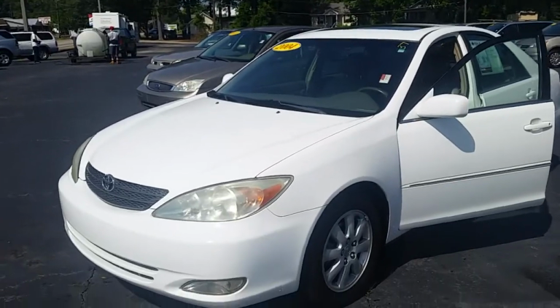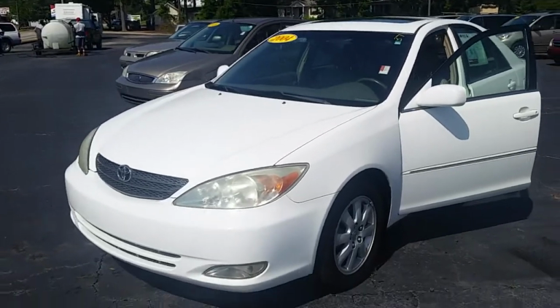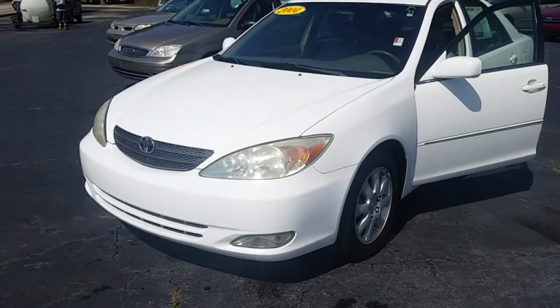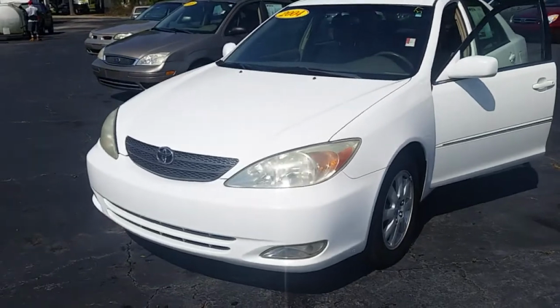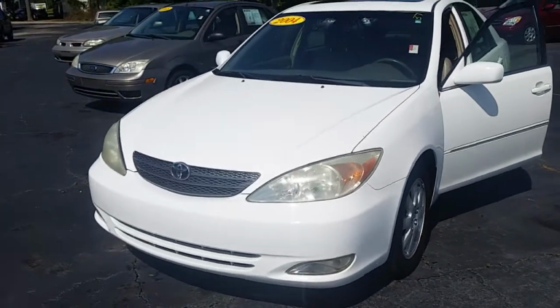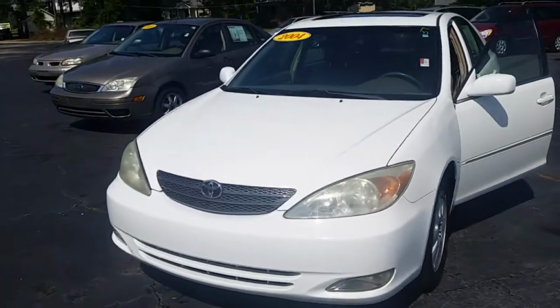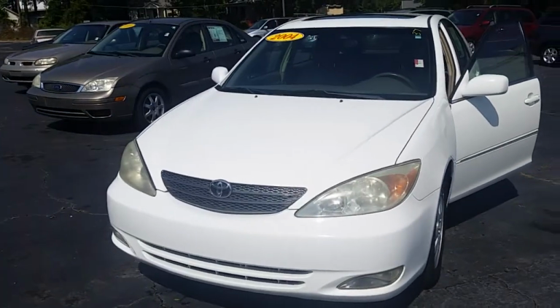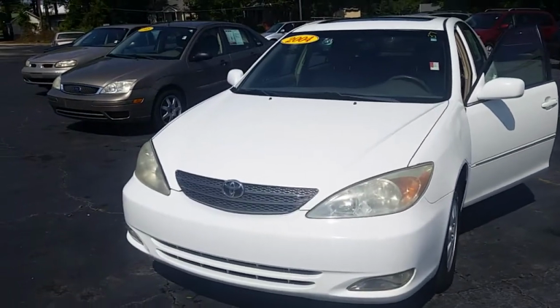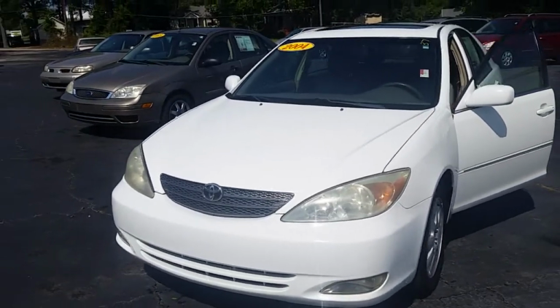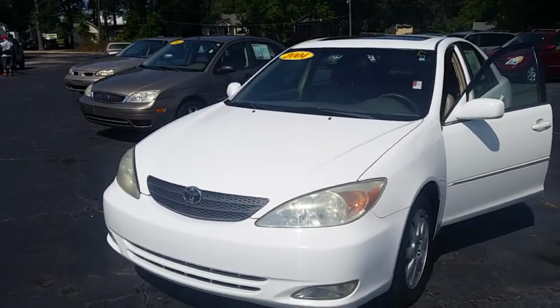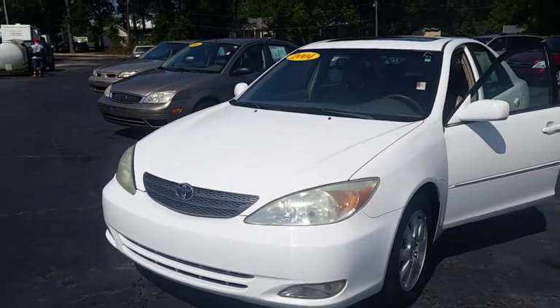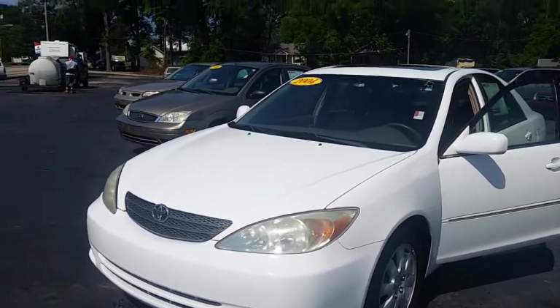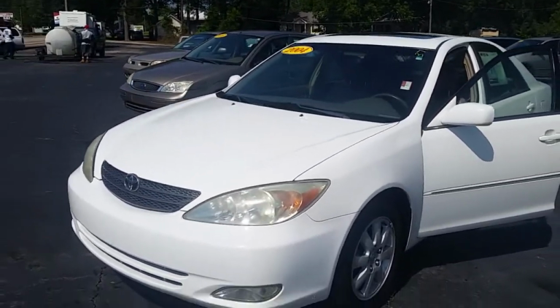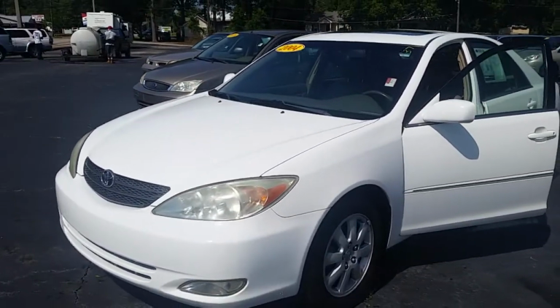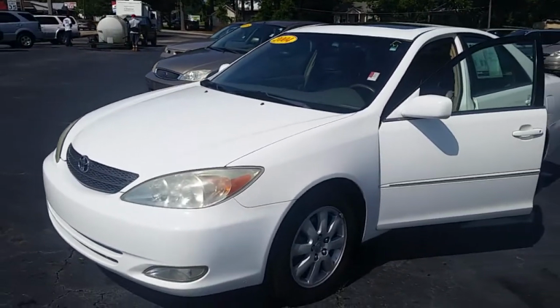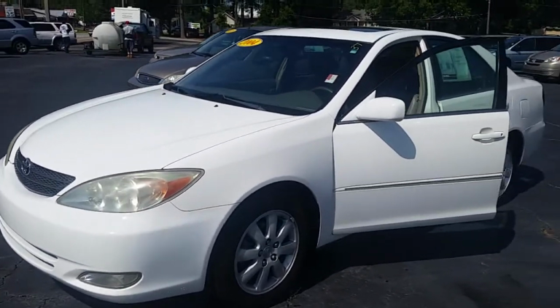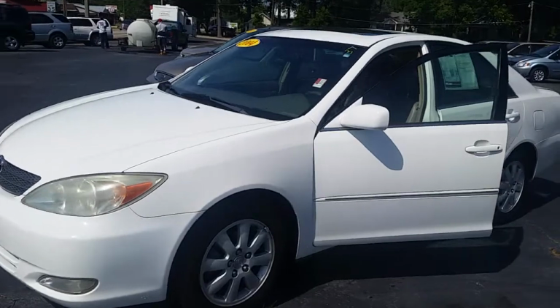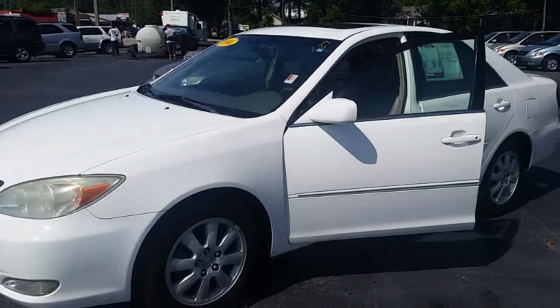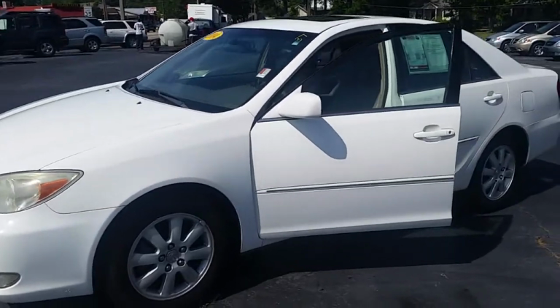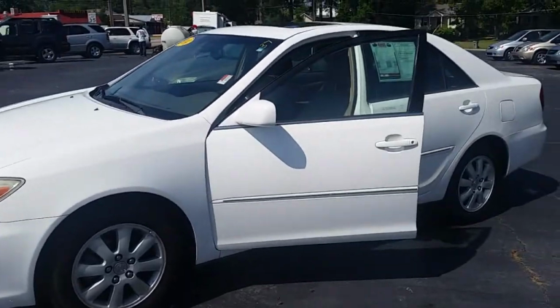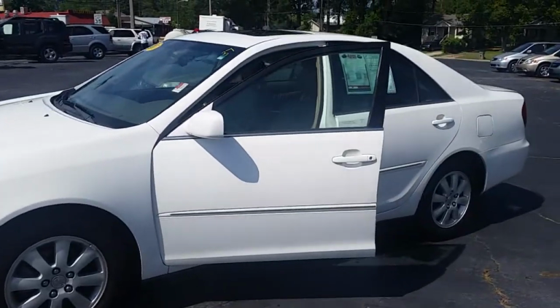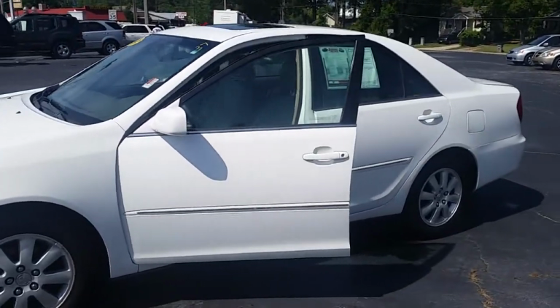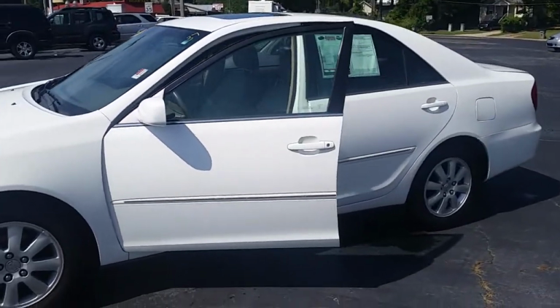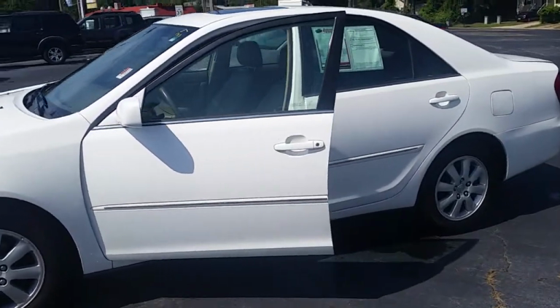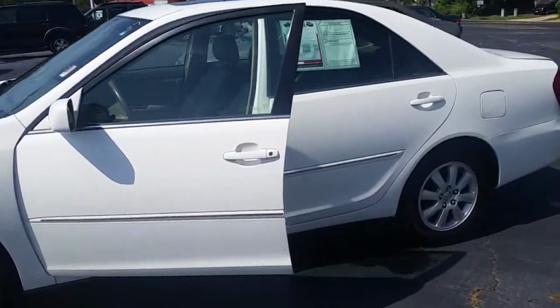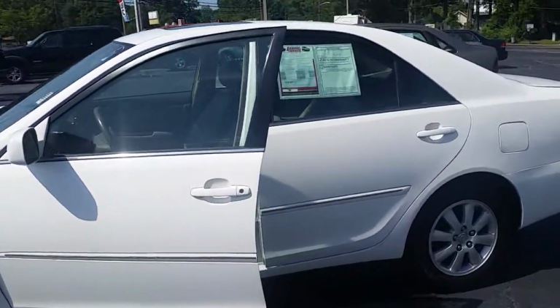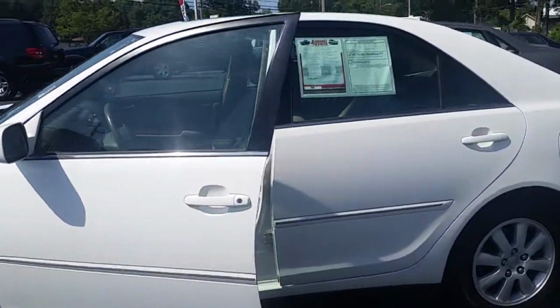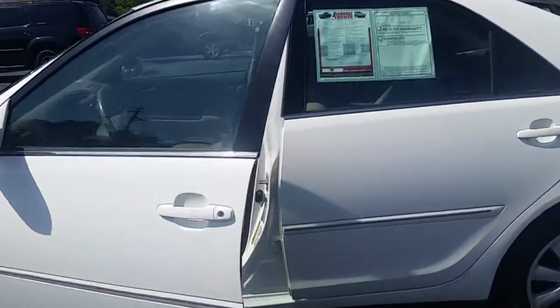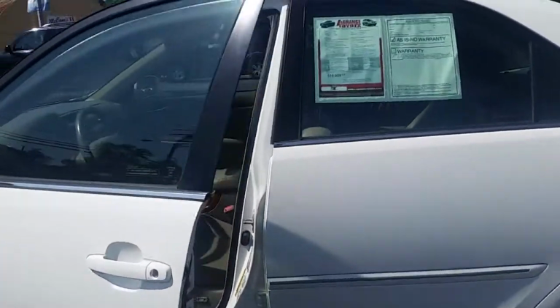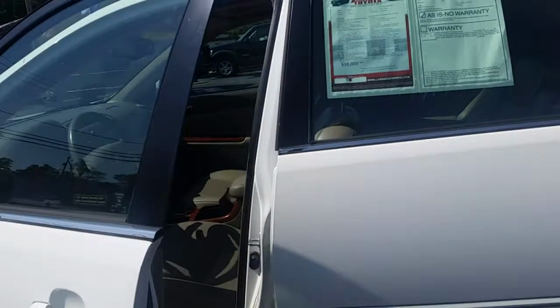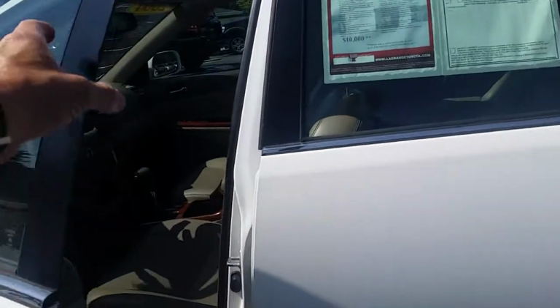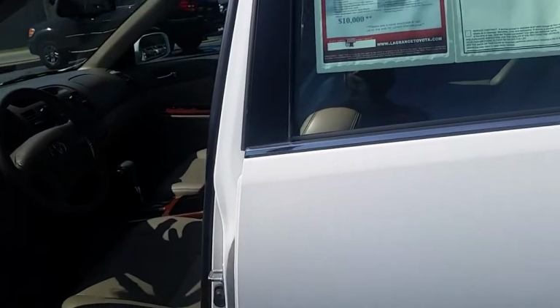Of course, it is white with tan interior. I drove it down the road, shifted out perfectly. Air blows good and cold. It has just a little bit of wear, just normal wear.